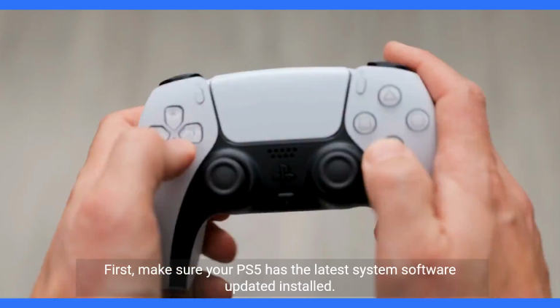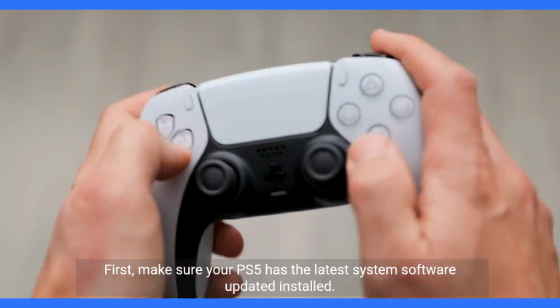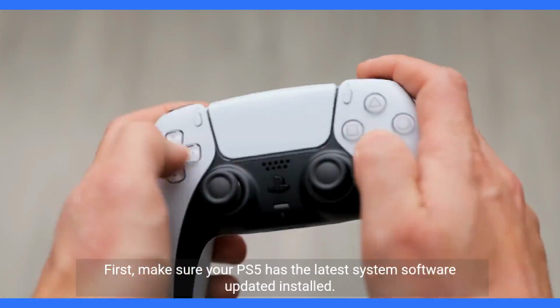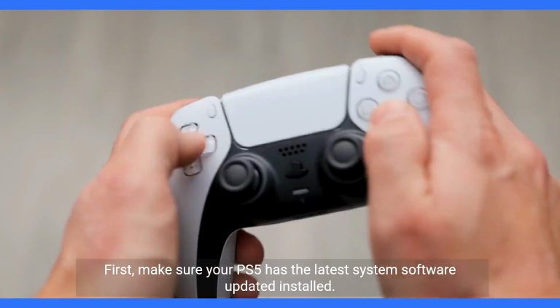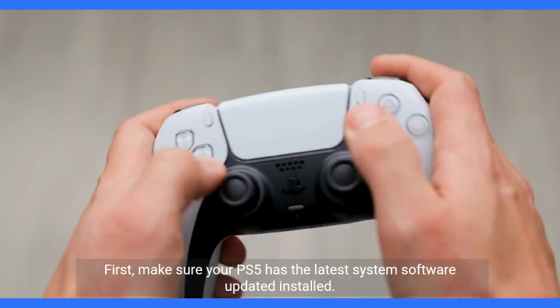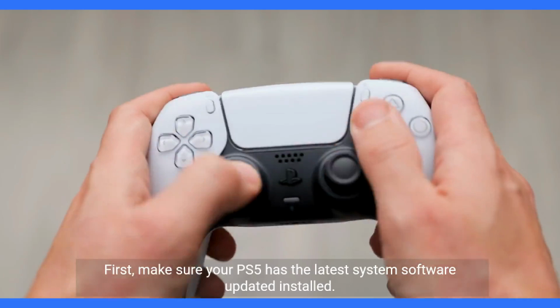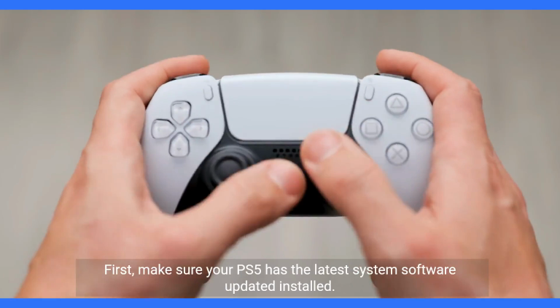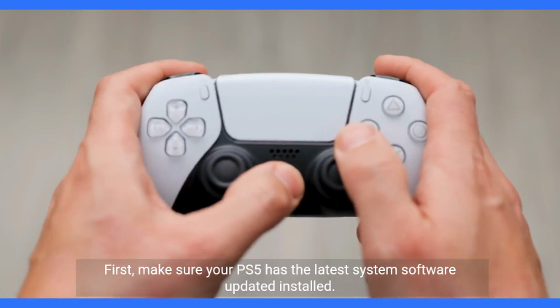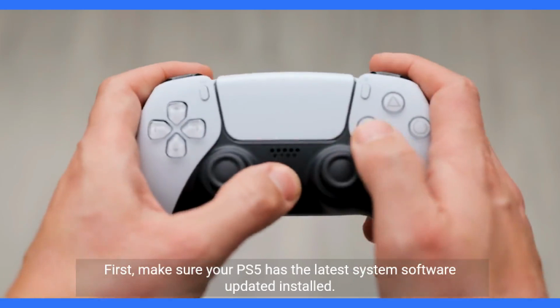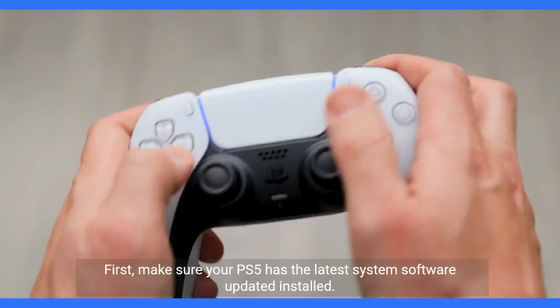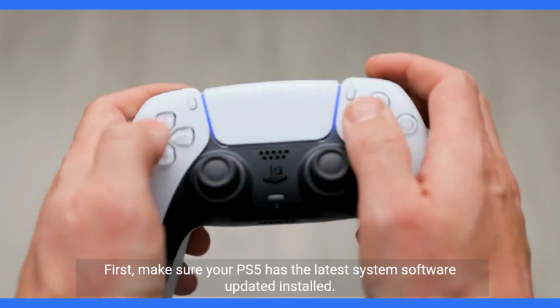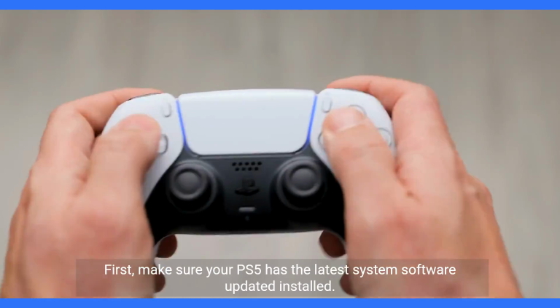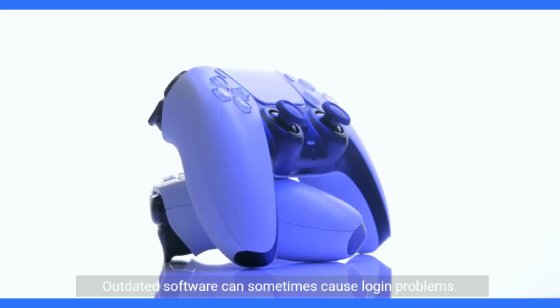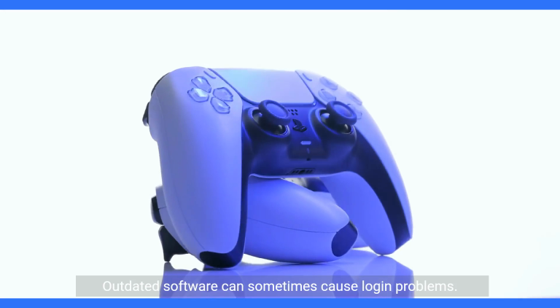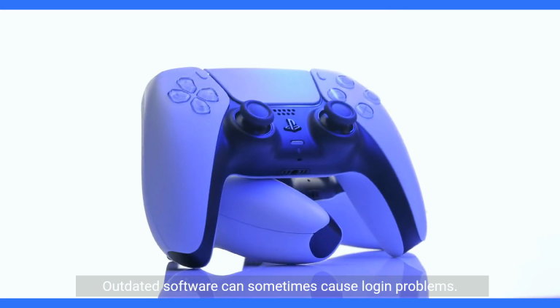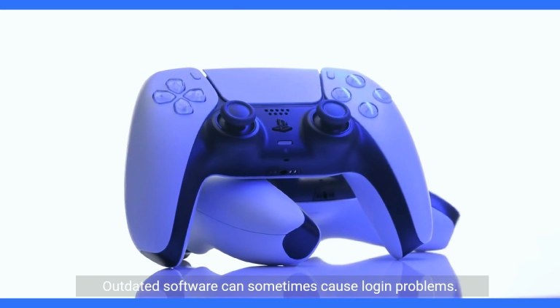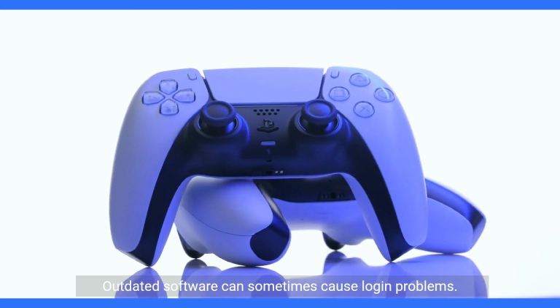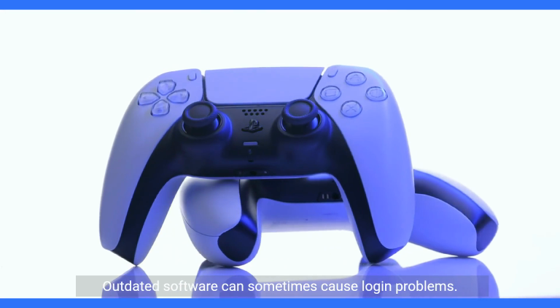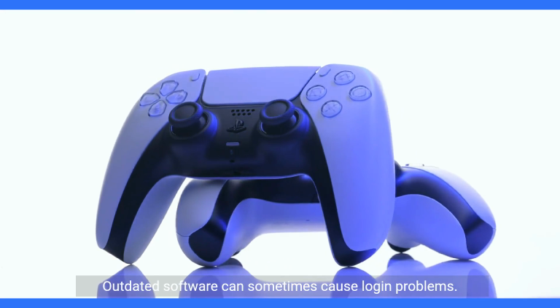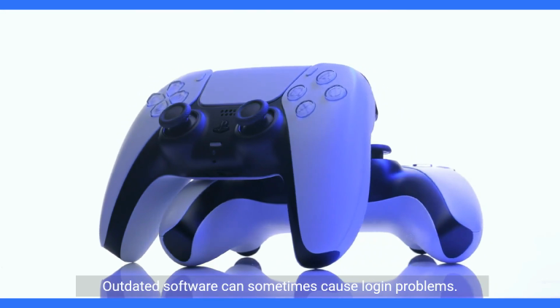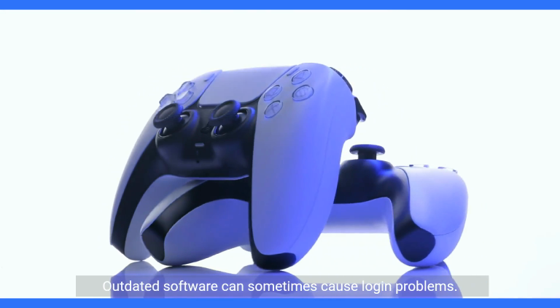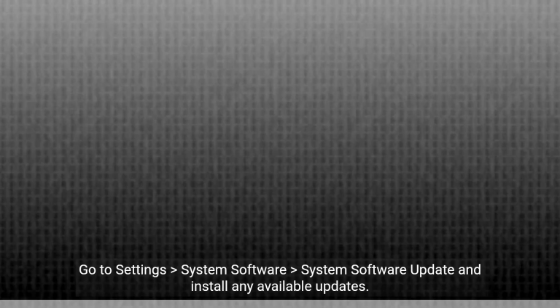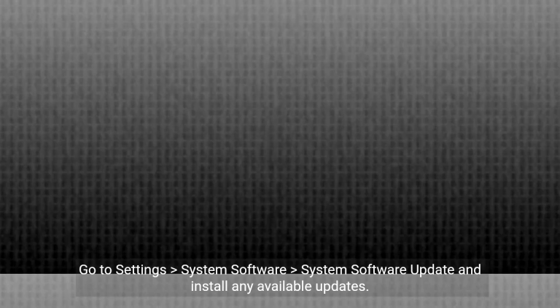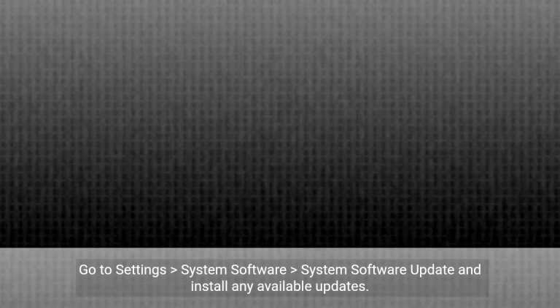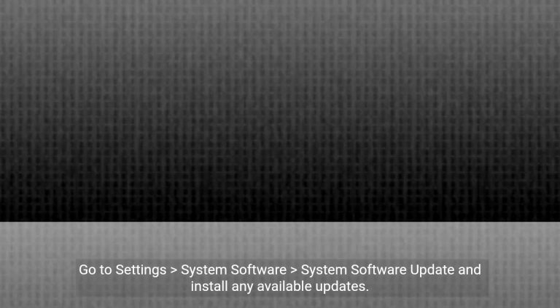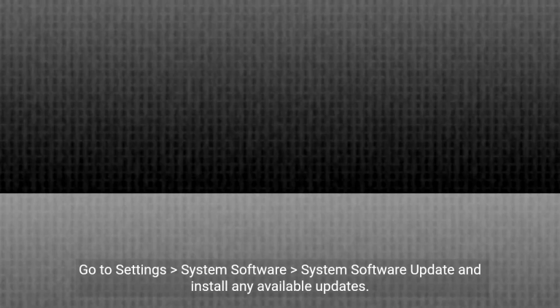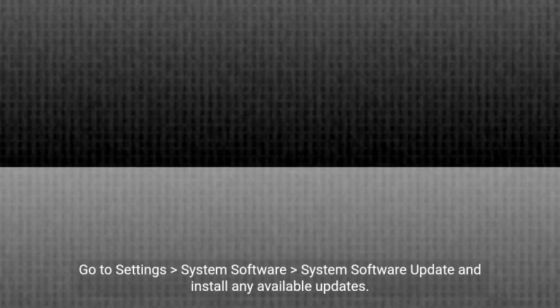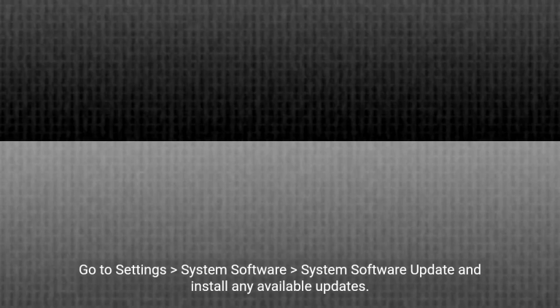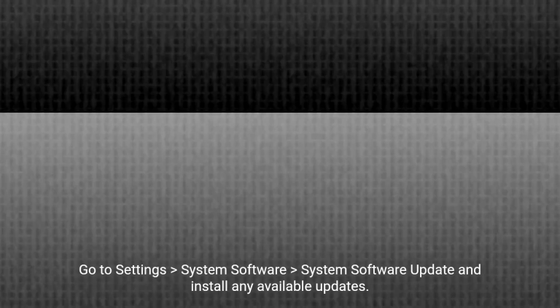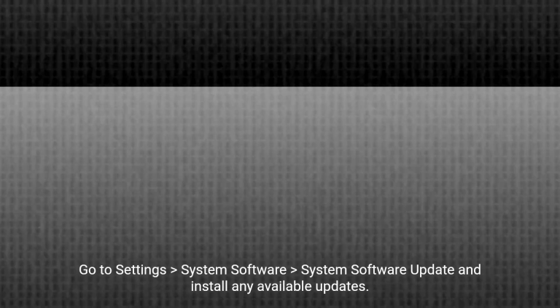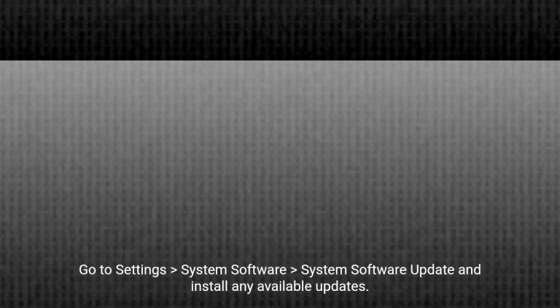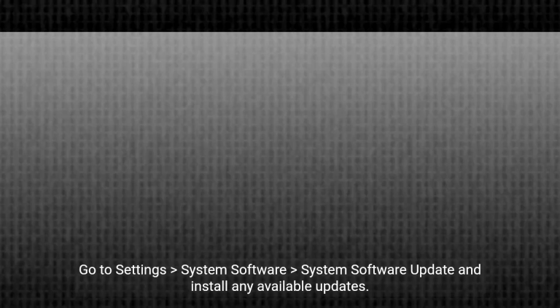First, make sure your PS5 has the latest system software update installed. Outdated software can sometimes cause login problems. Go to Settings, System Software, System Software Update and install any available updates.